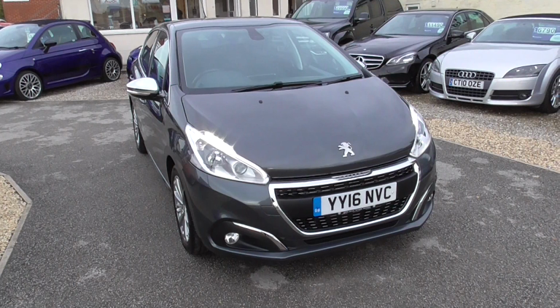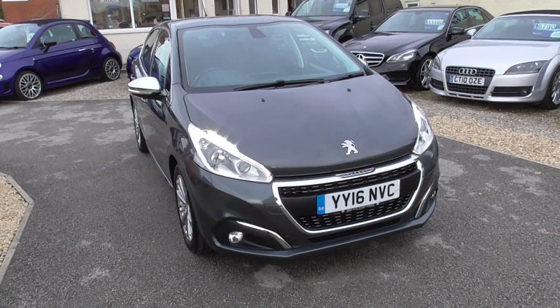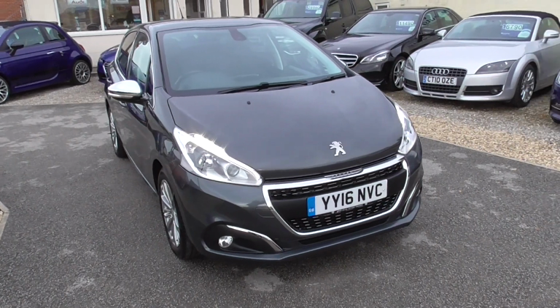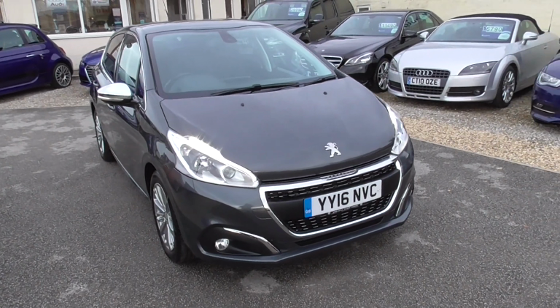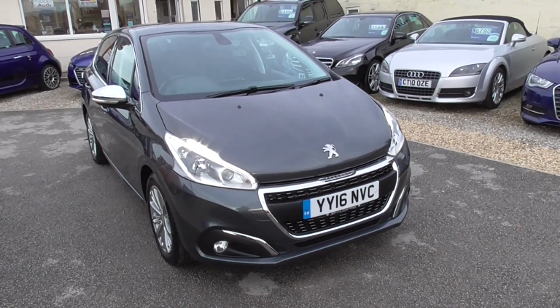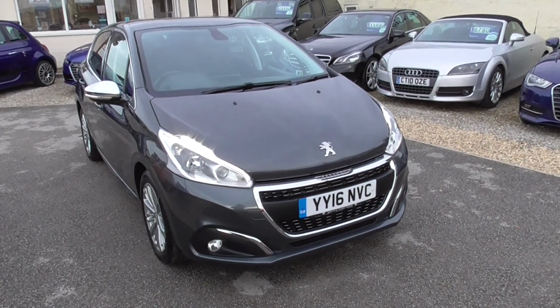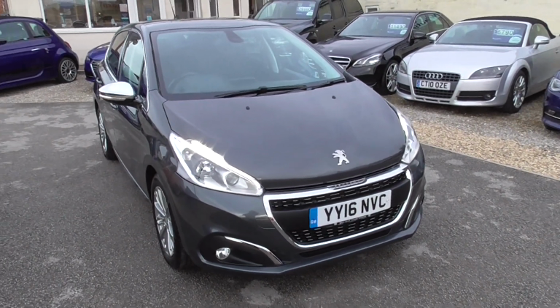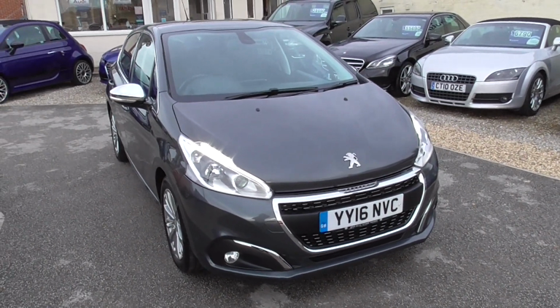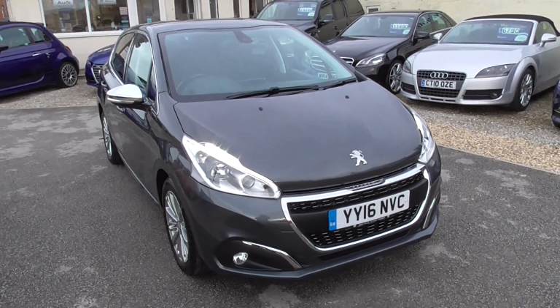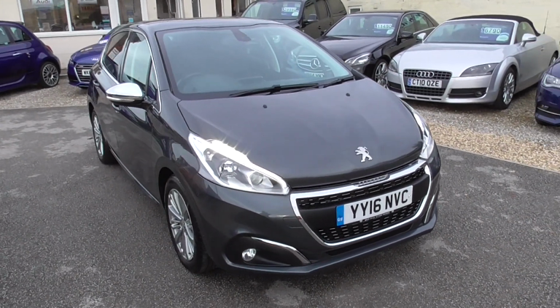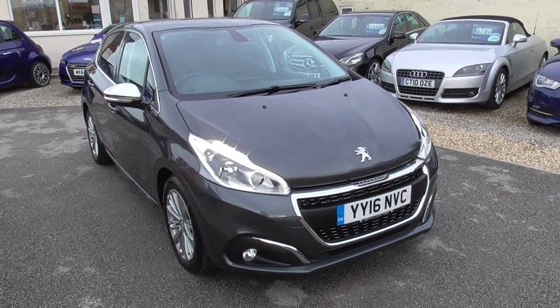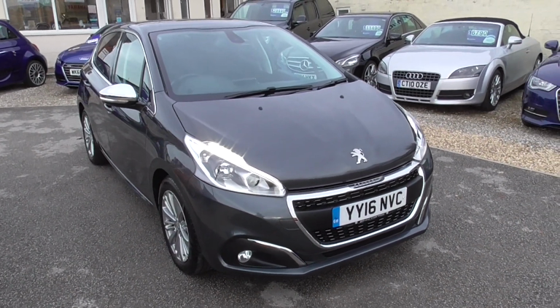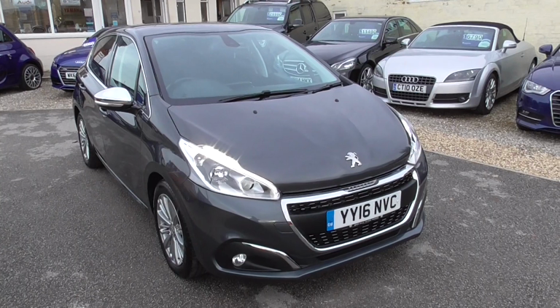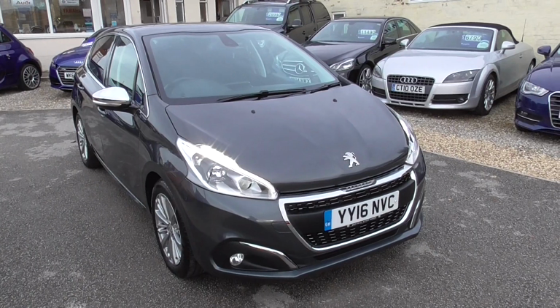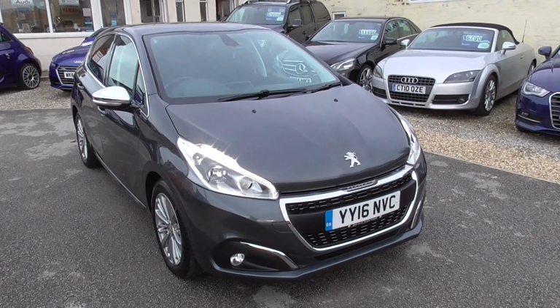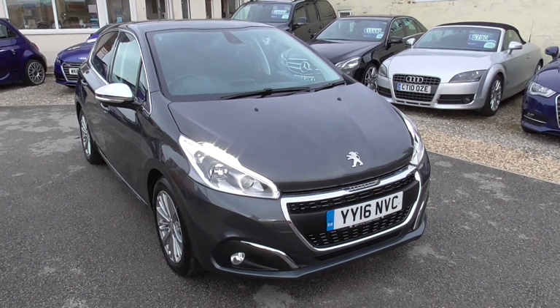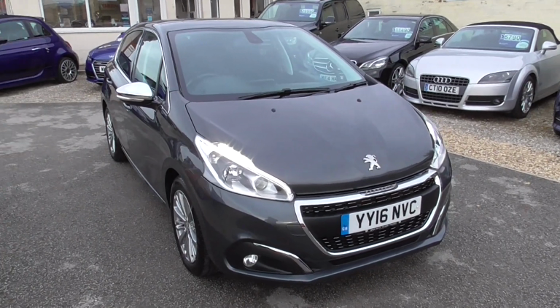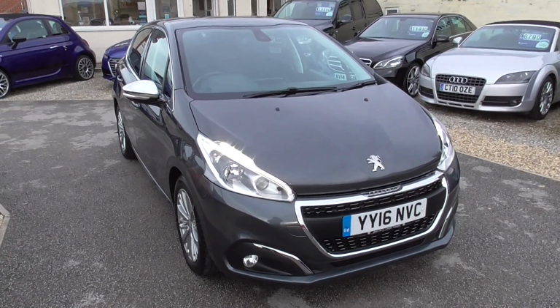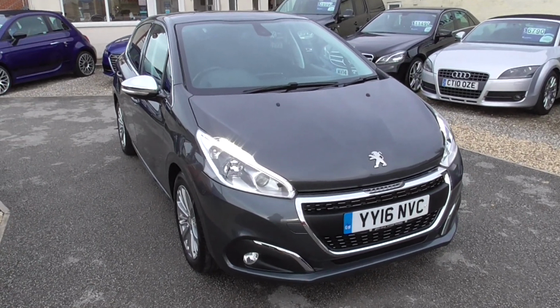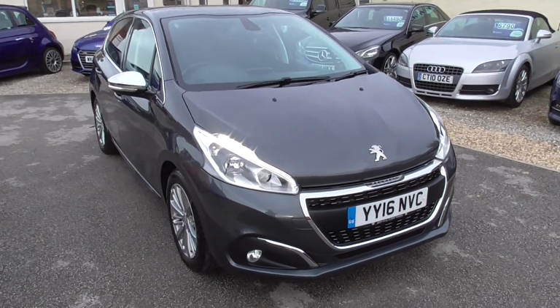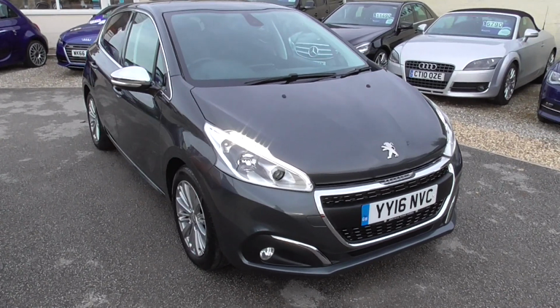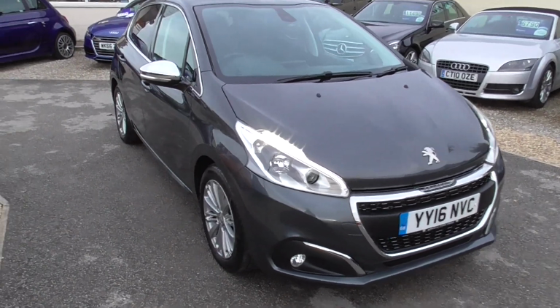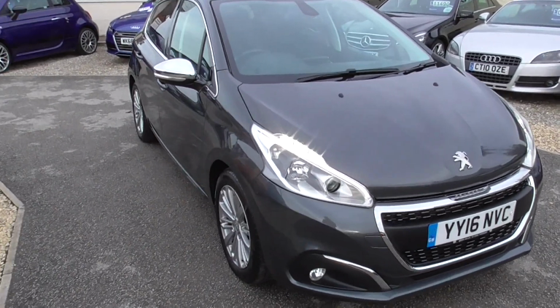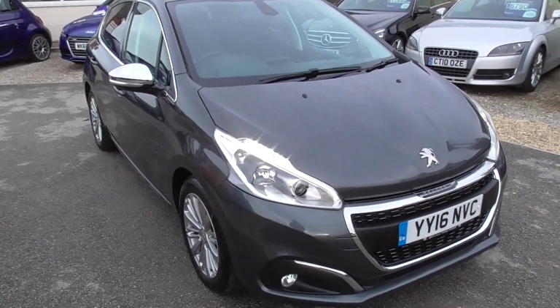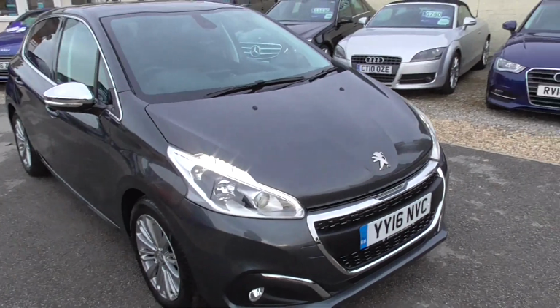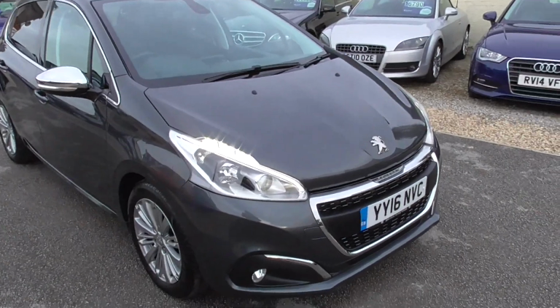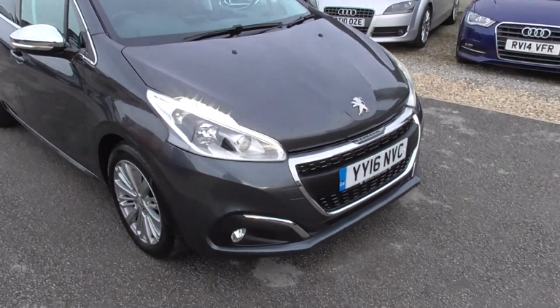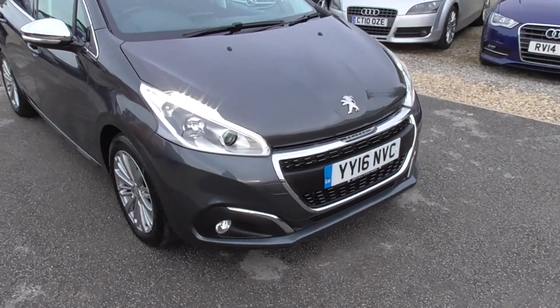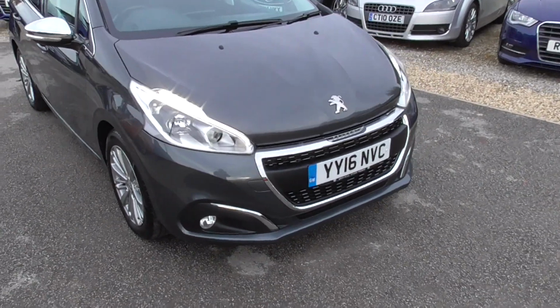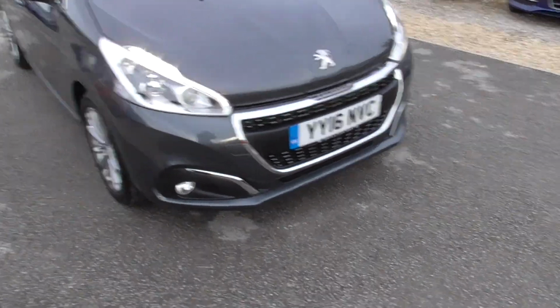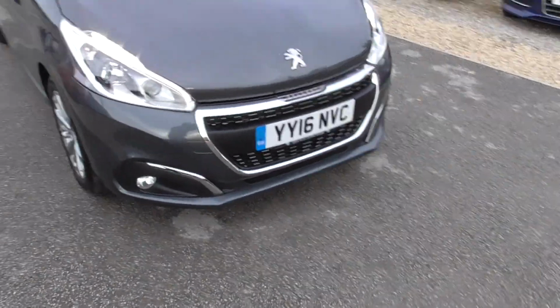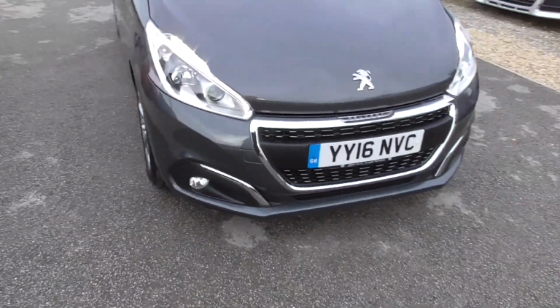Right here we have a Peugeot 208 1.2 PureTech Allure EAT, which is the automatic transmission, Euro 6 engine, done 25,000 miles, finished in metallic grey.